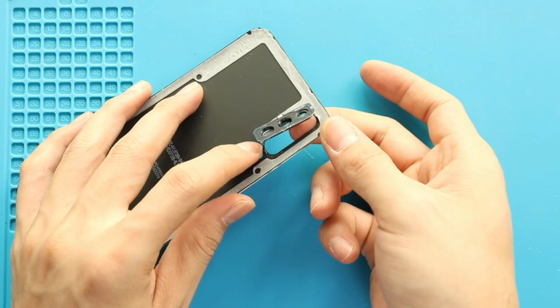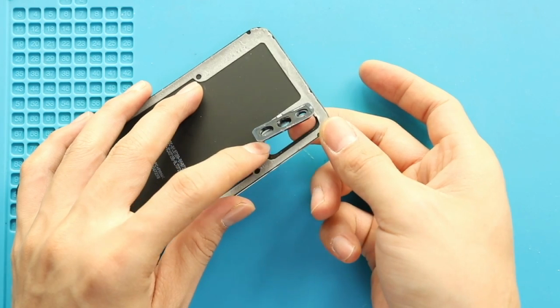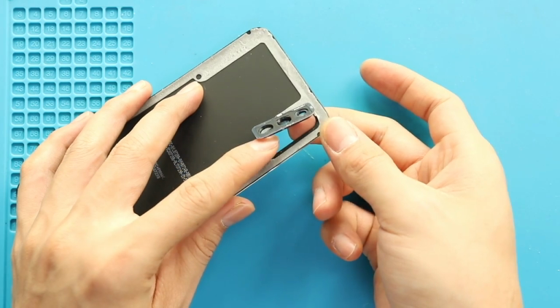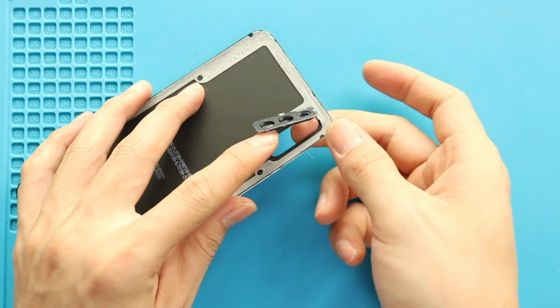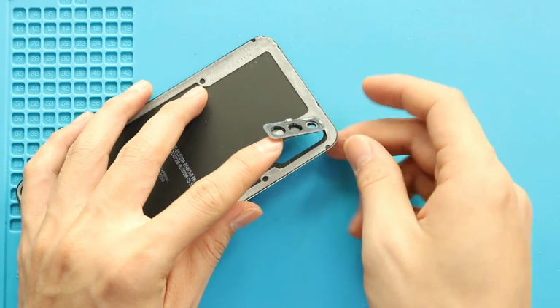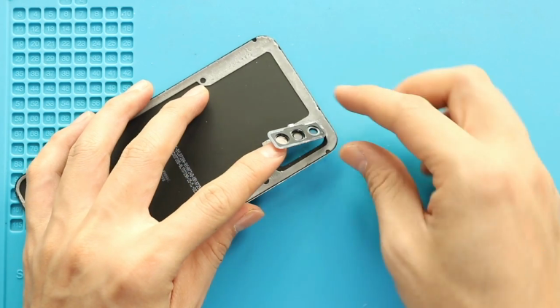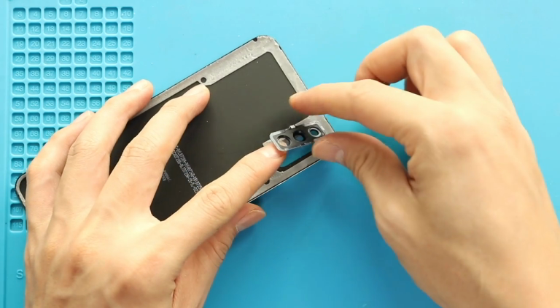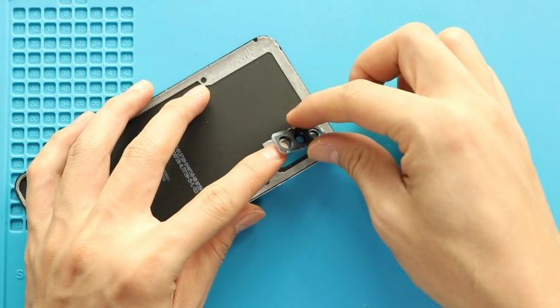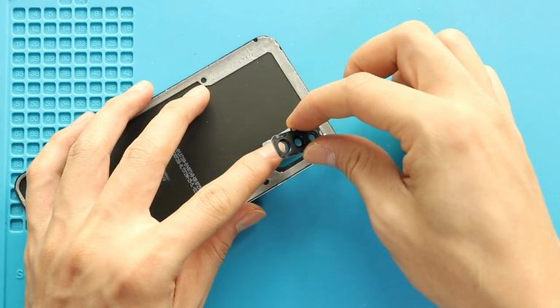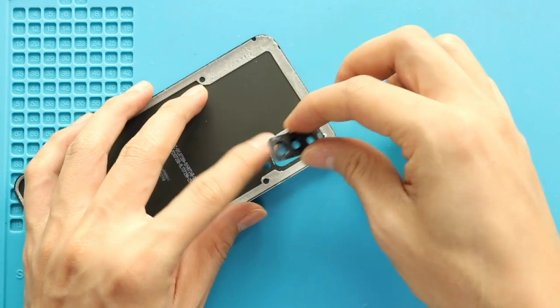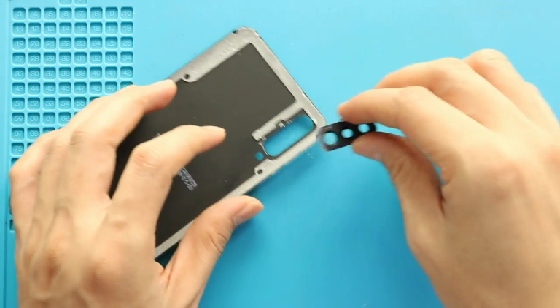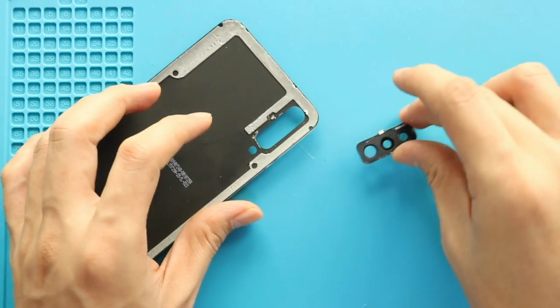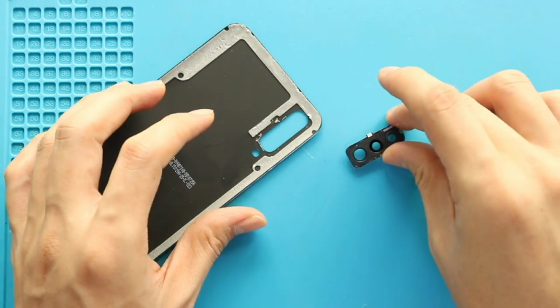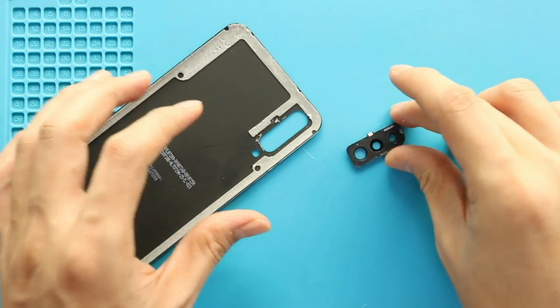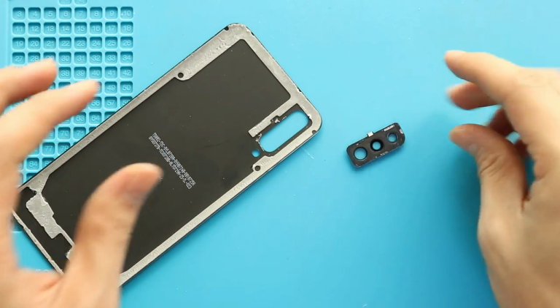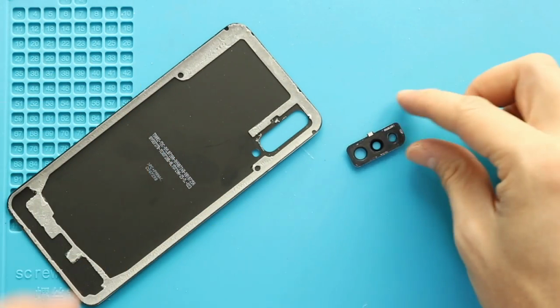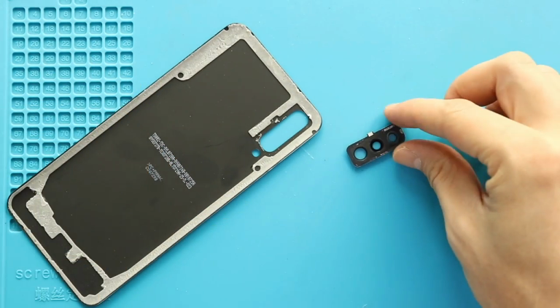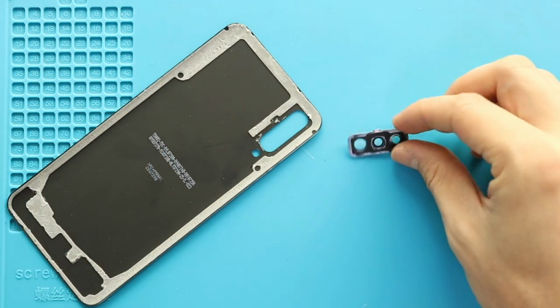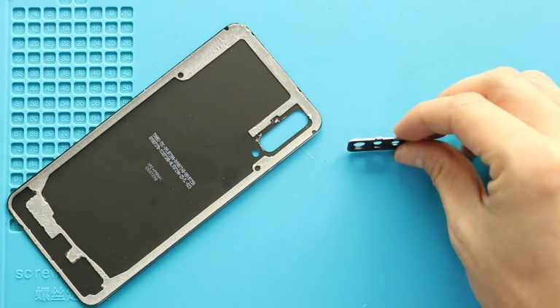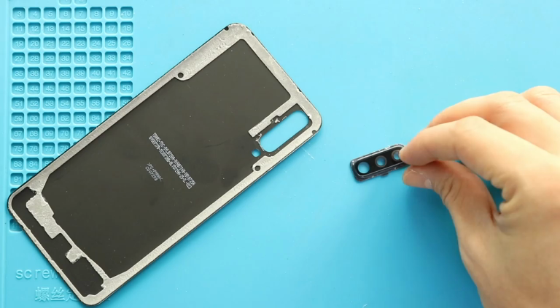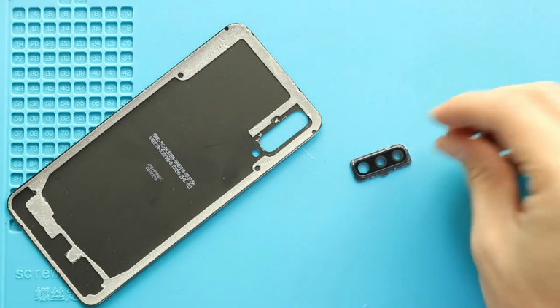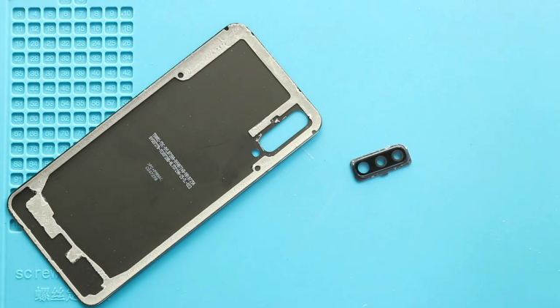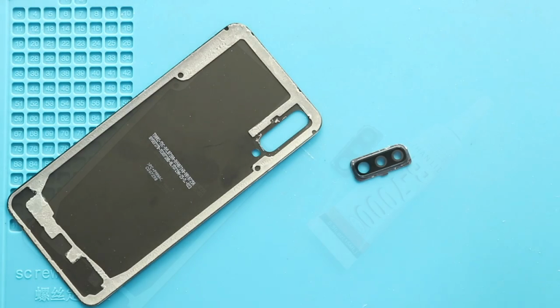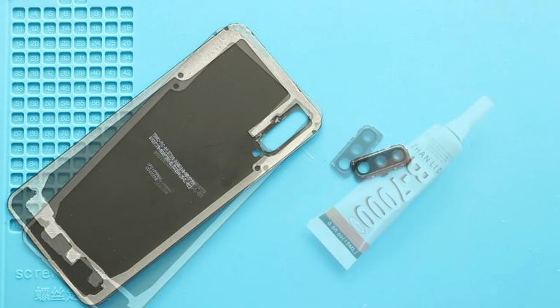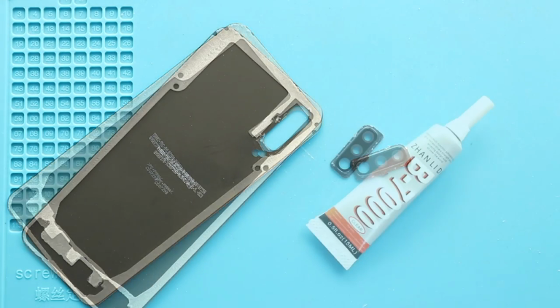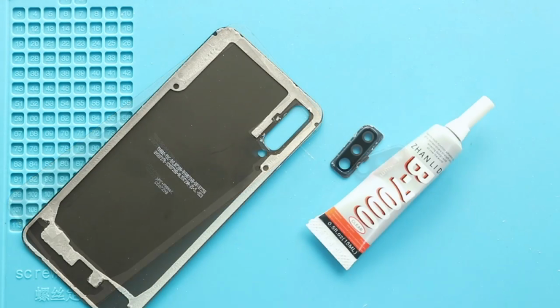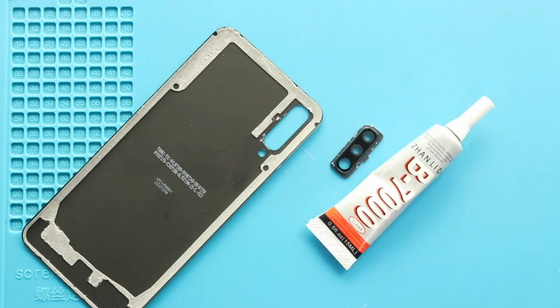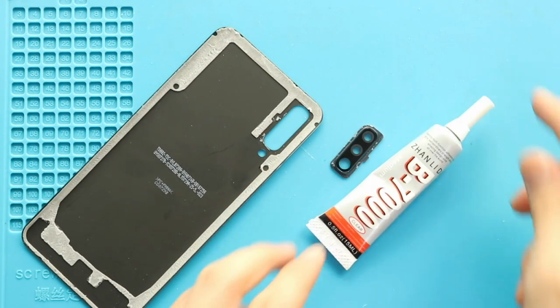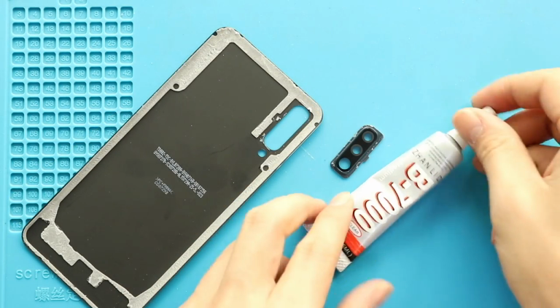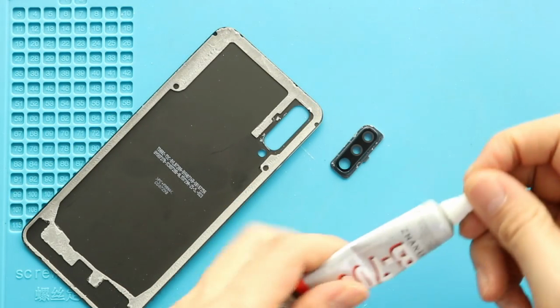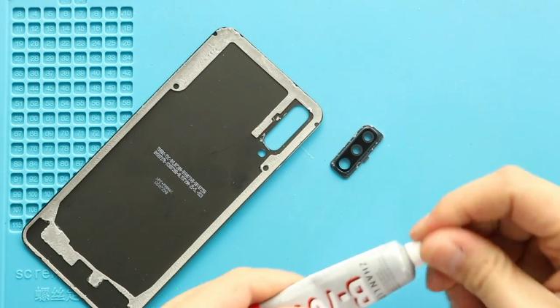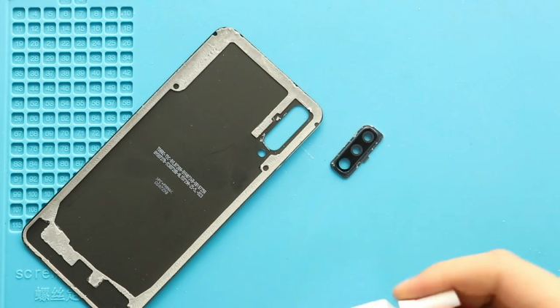Now, take out the broken lens with the frame. Next, place the new lens with the frame by adding adhesive.